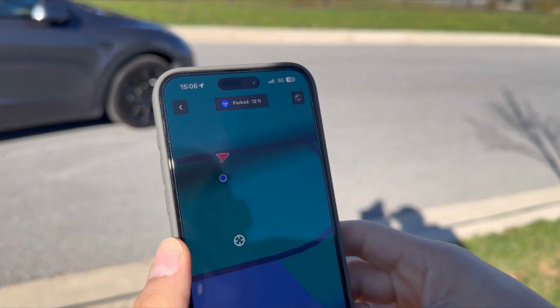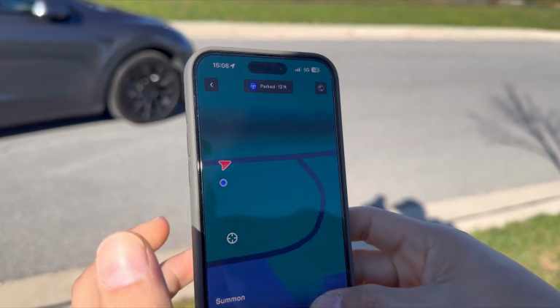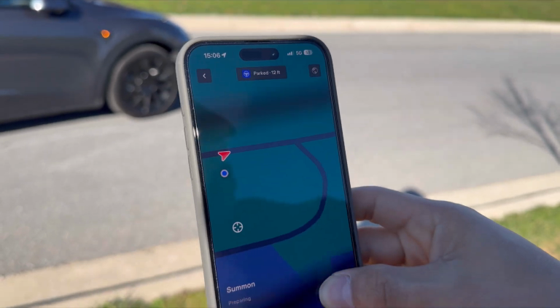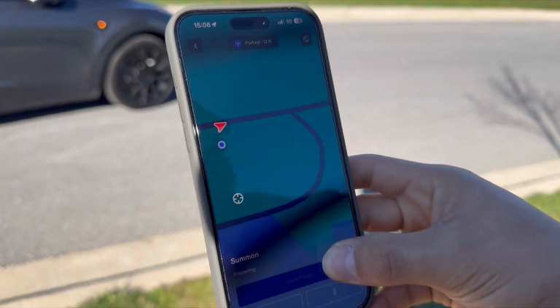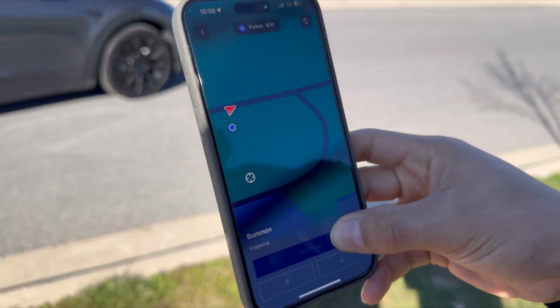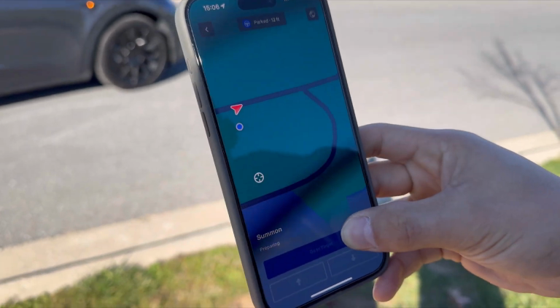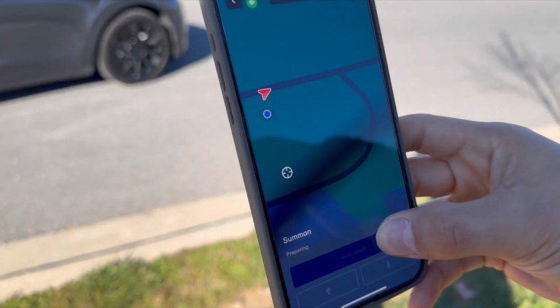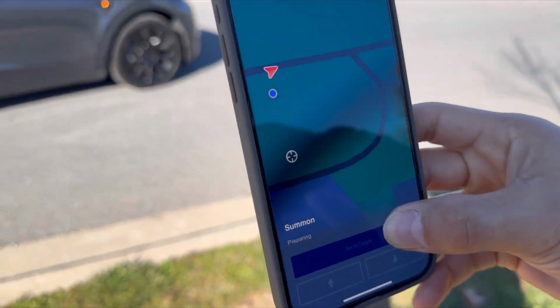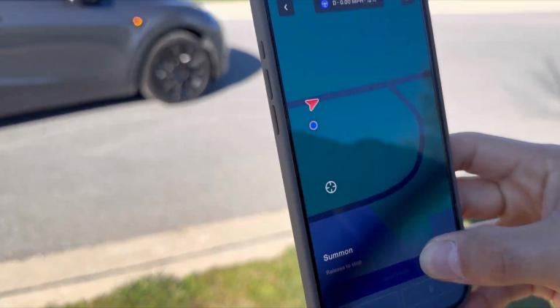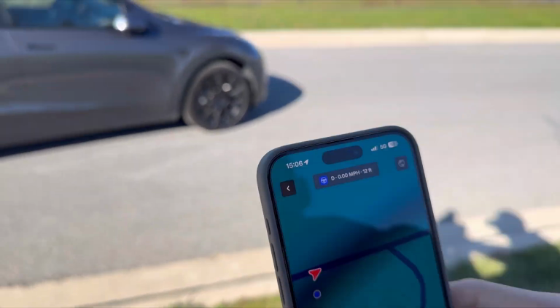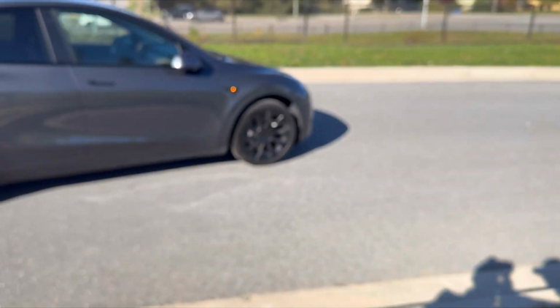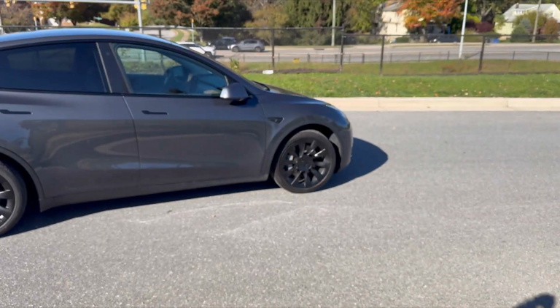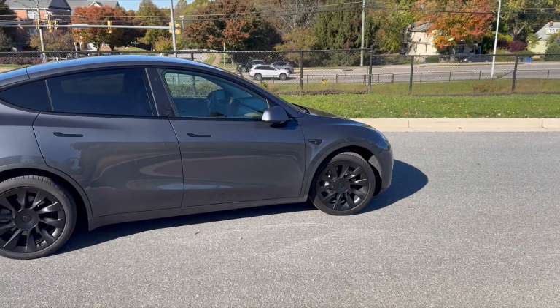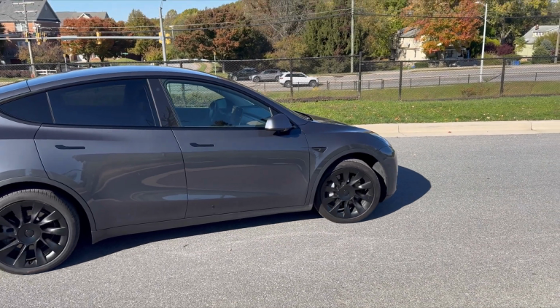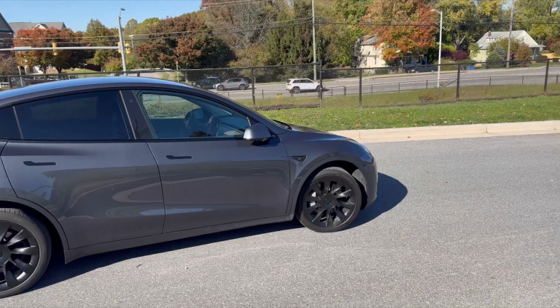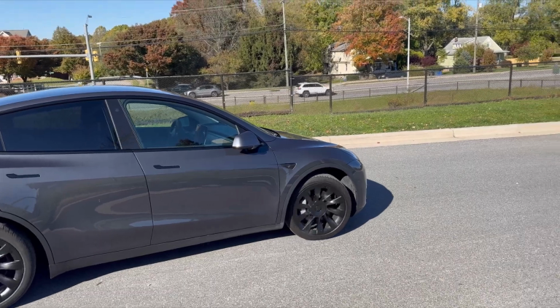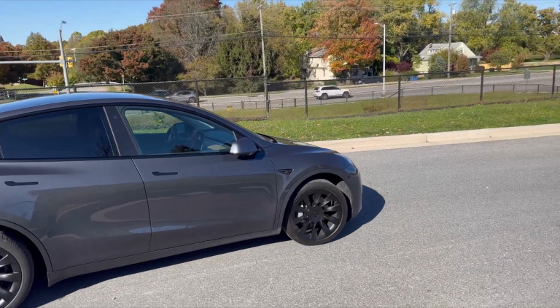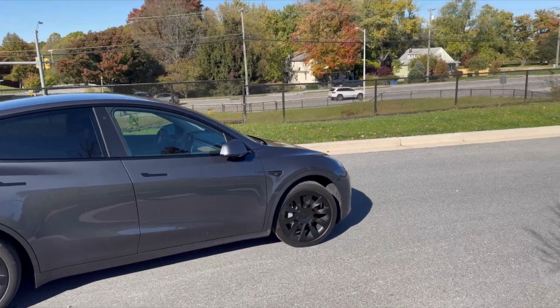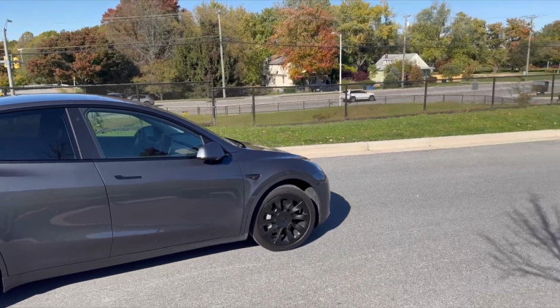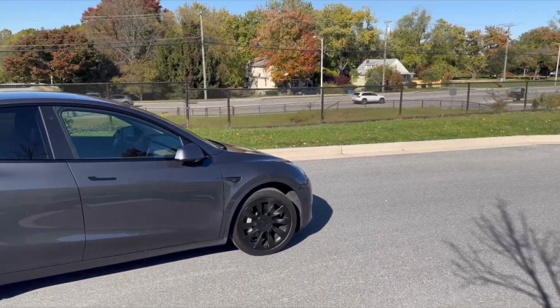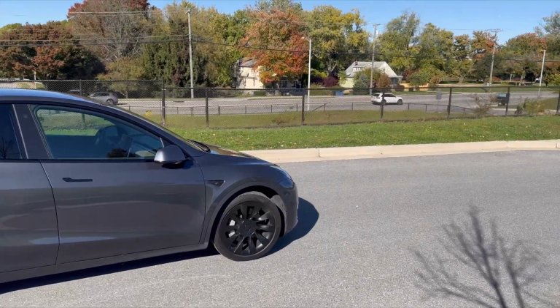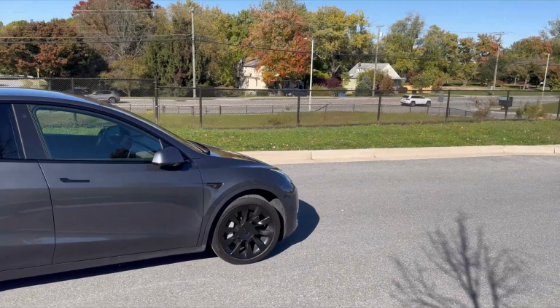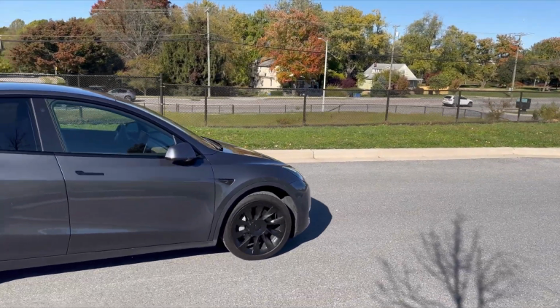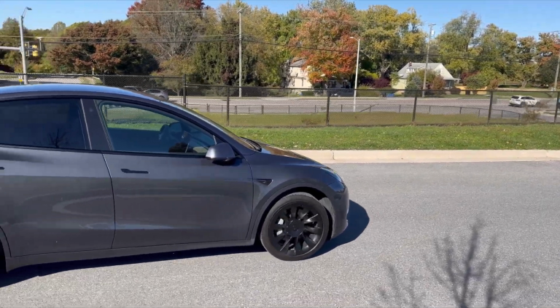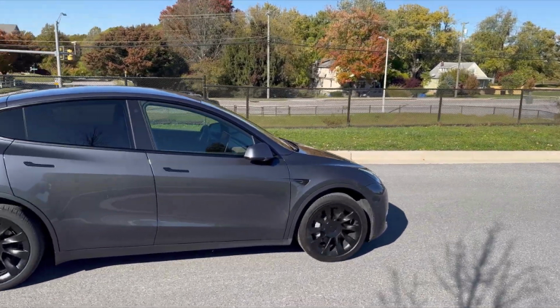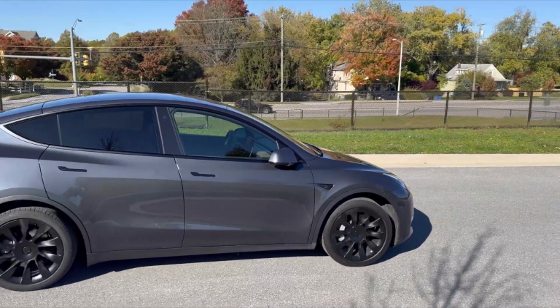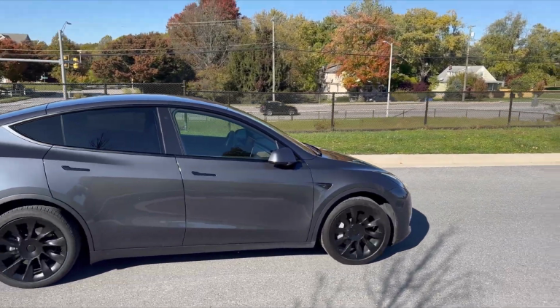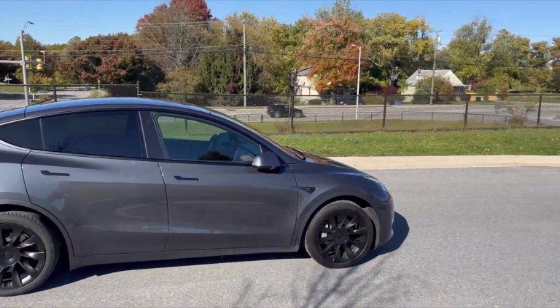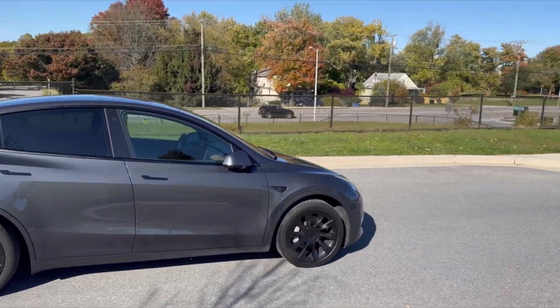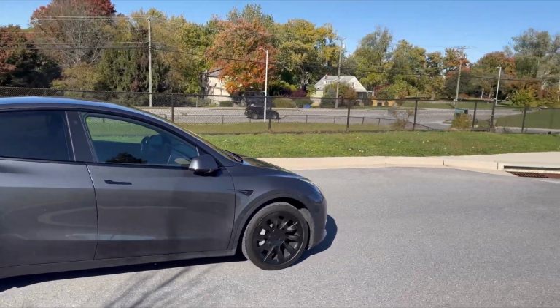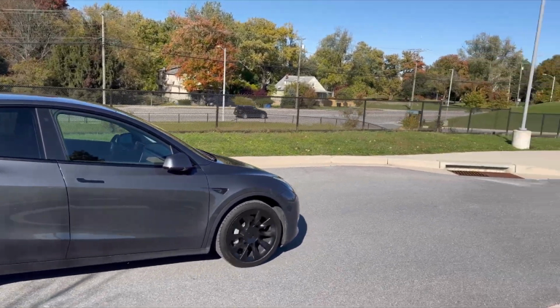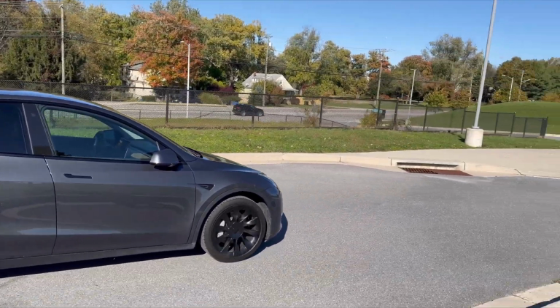Now let's watch this sorcery unfold. This is my first time trying it, and trust me, it's nothing short of magic. Just wait until you see the Model Y spring into action — mind-blowing doesn't even cover it.